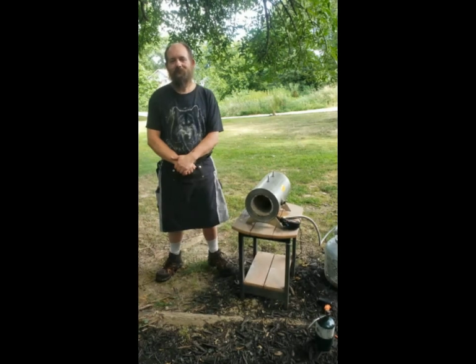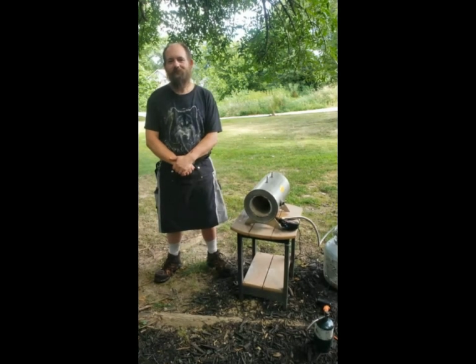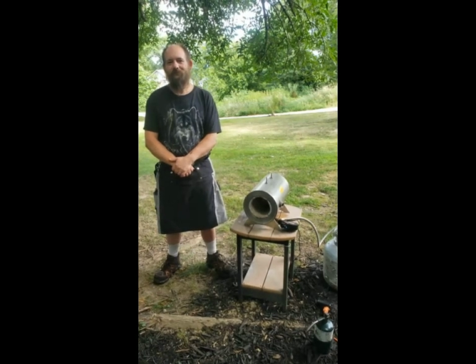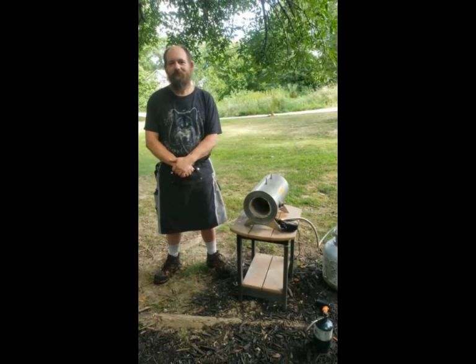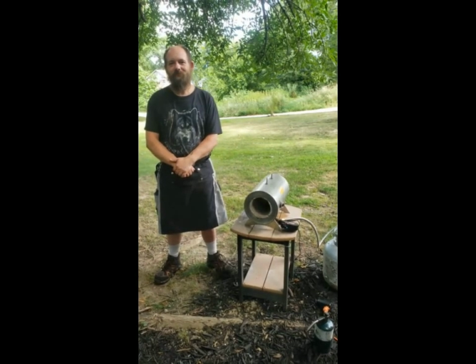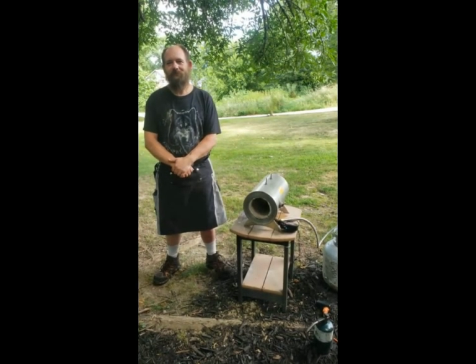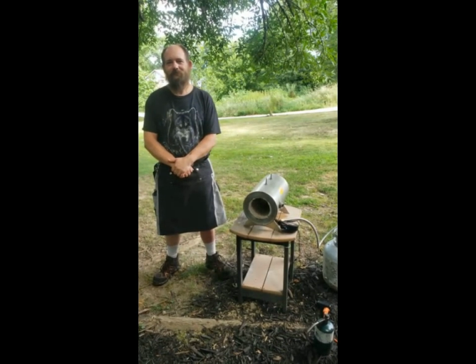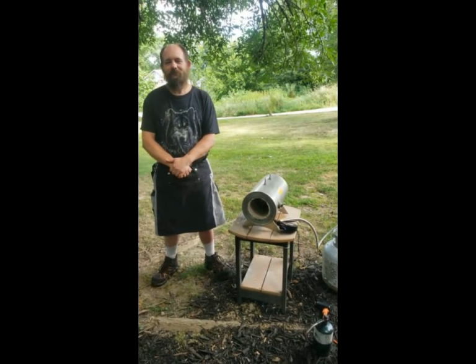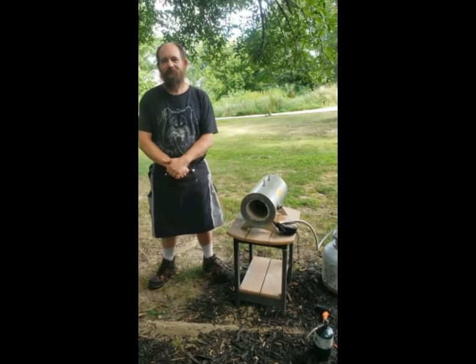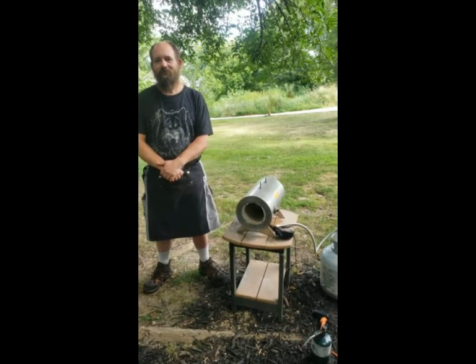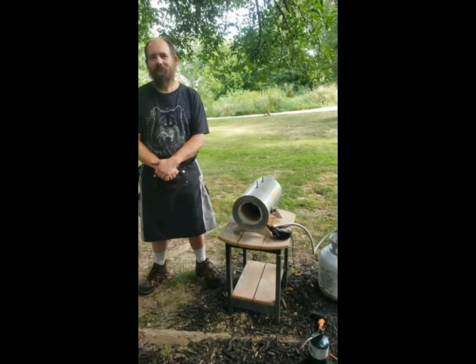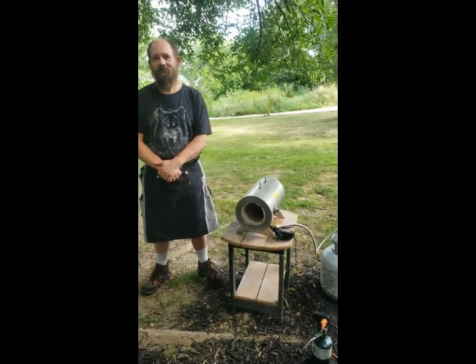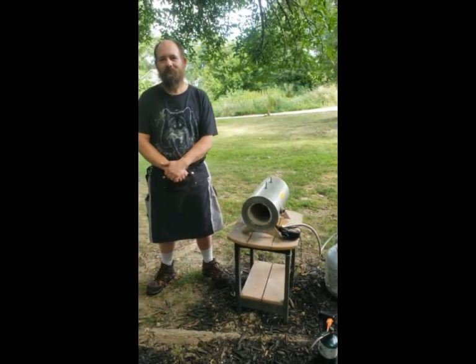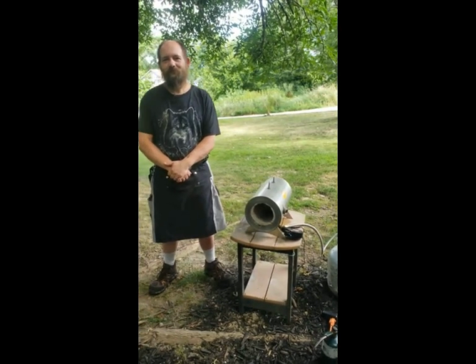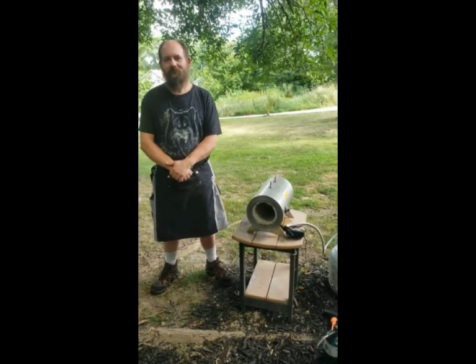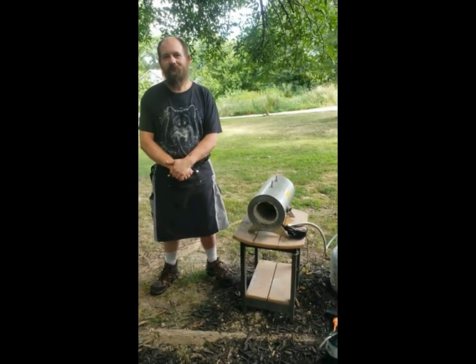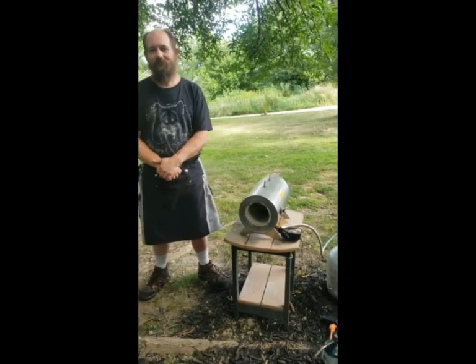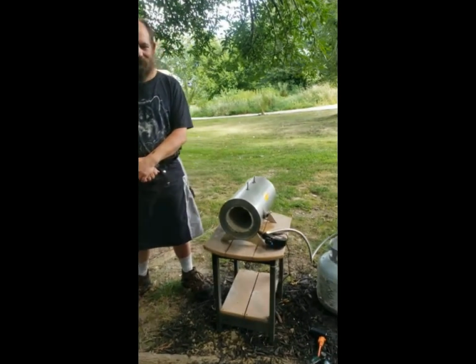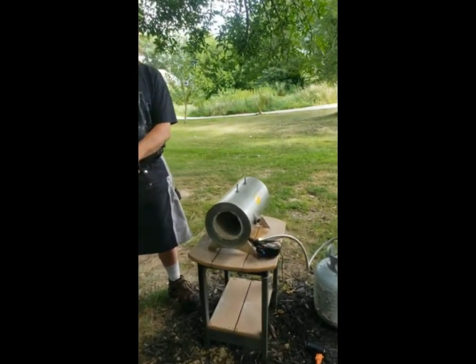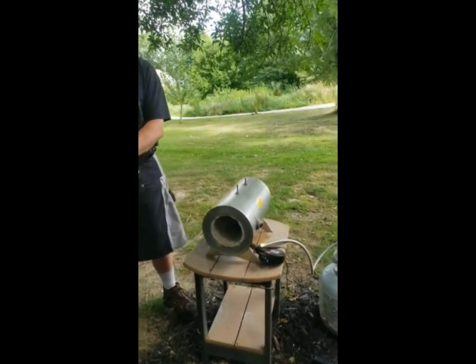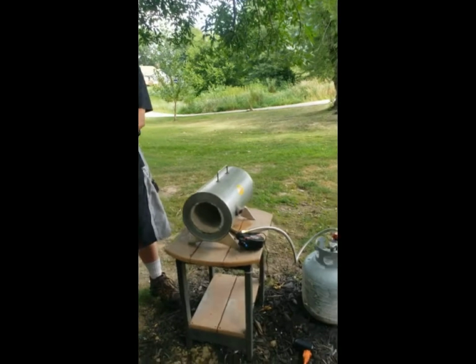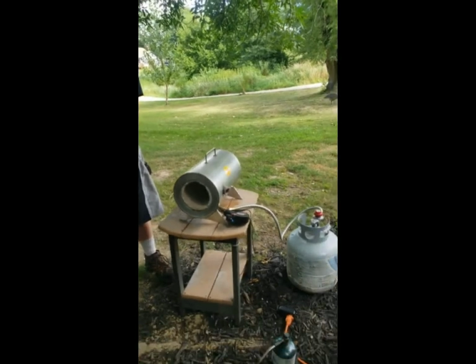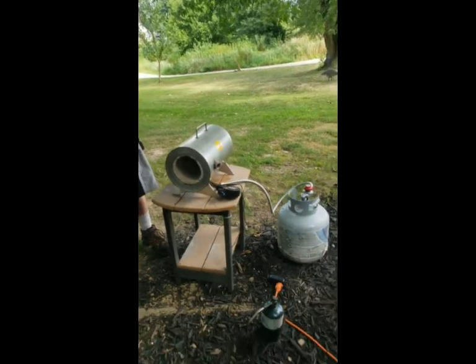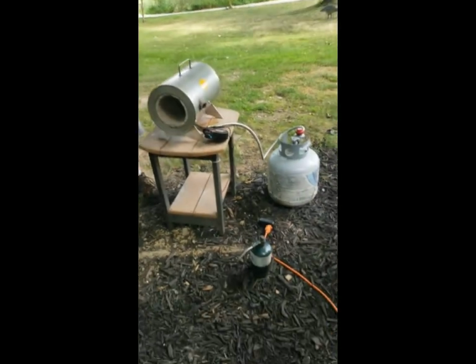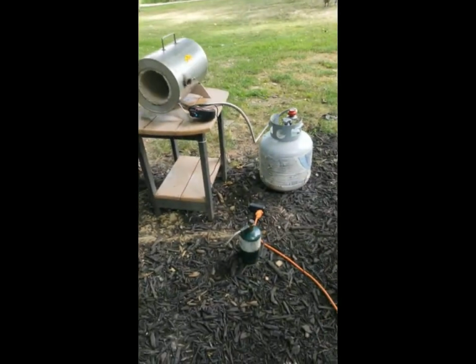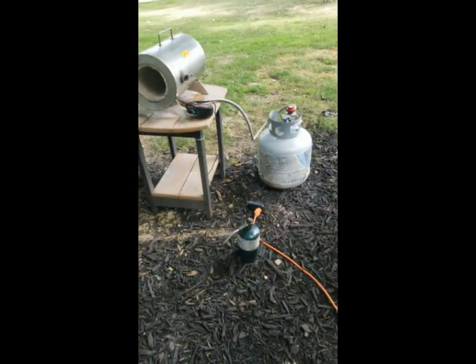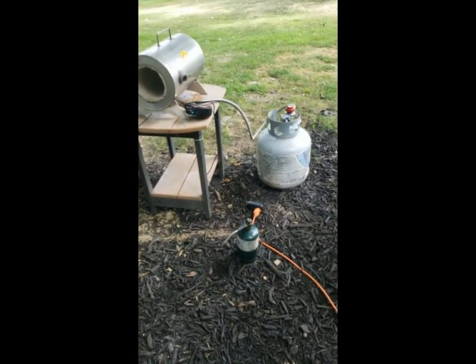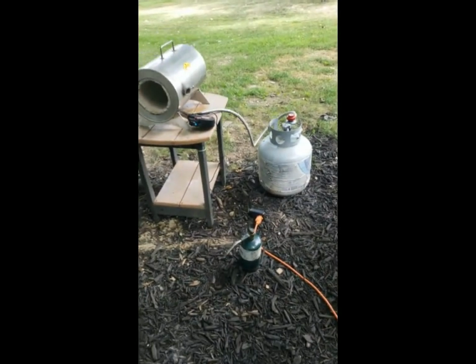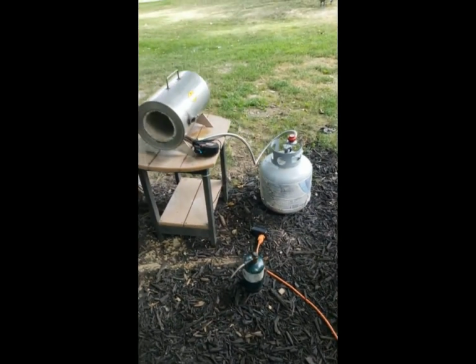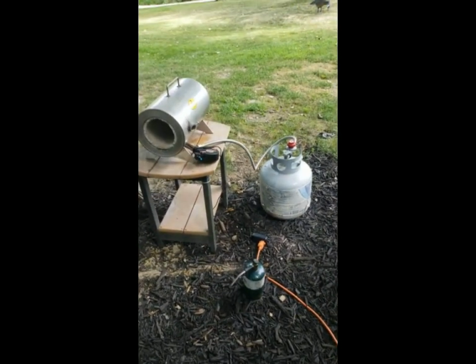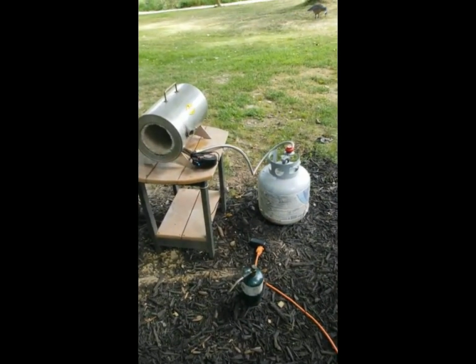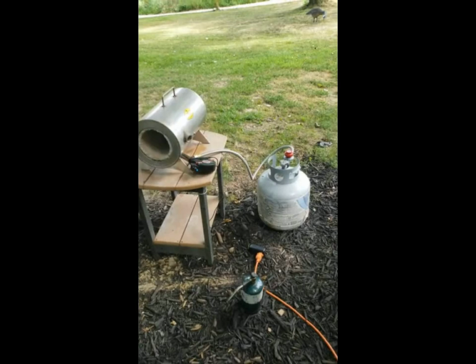Hi, we're here with Randy today with Atlas Knife and Tool. We're going to show how to light a Graham Forge. First we have our forge, our blowtorch, it's hooked up to the propane.